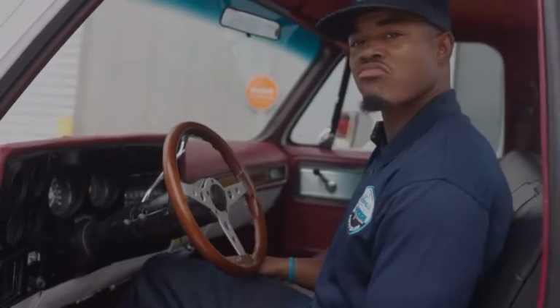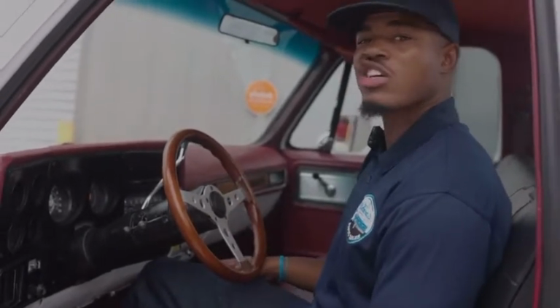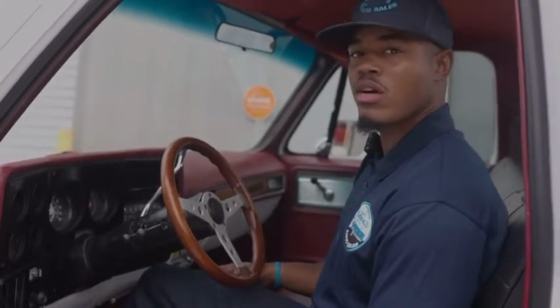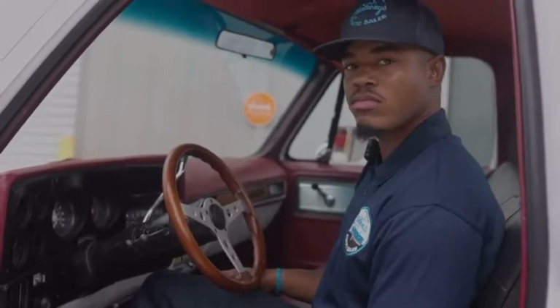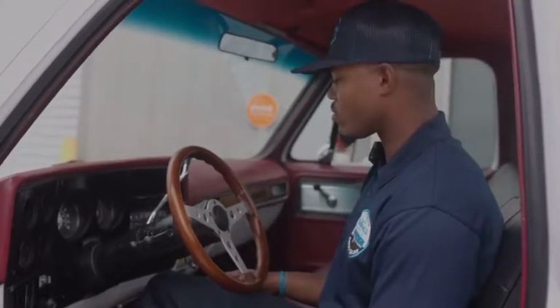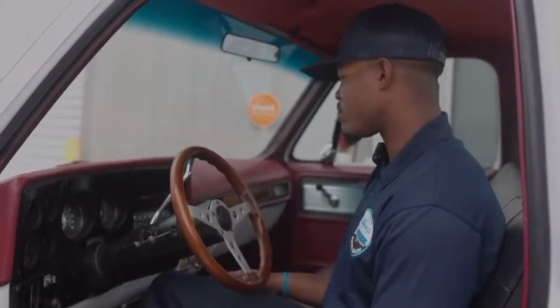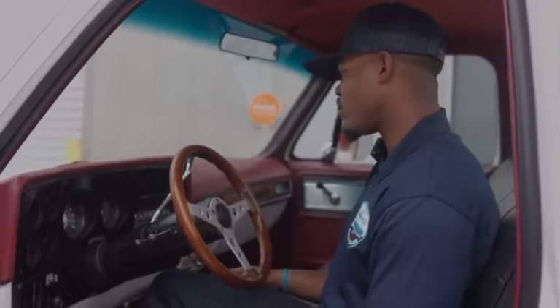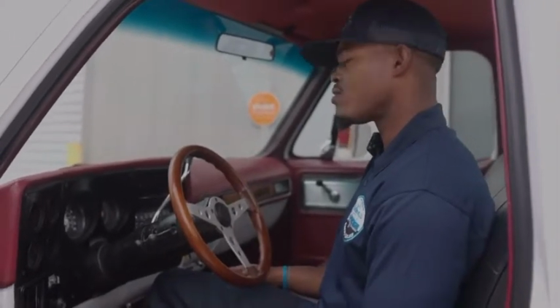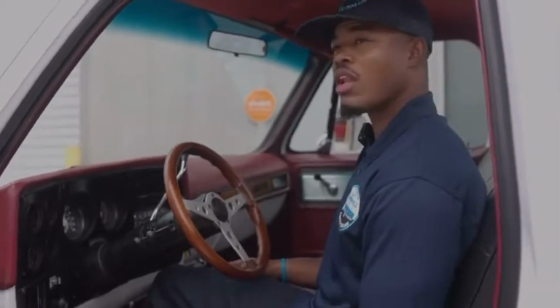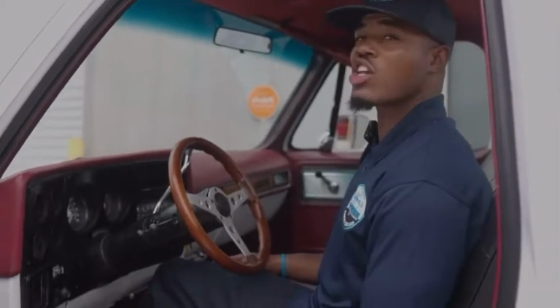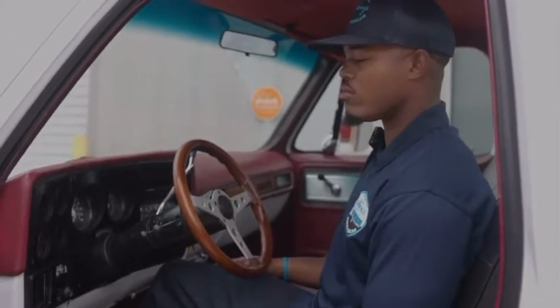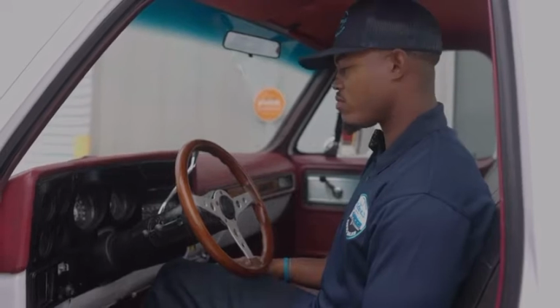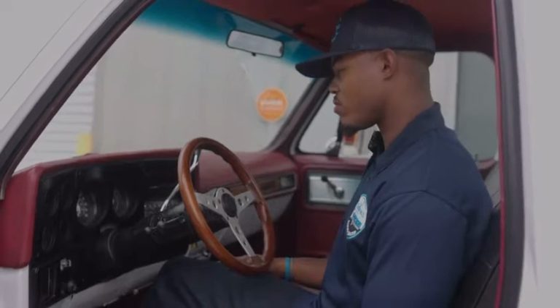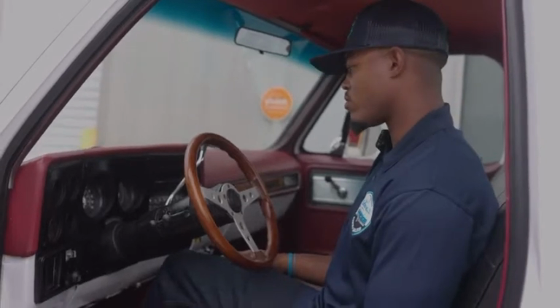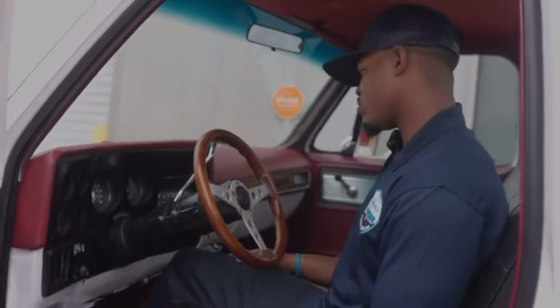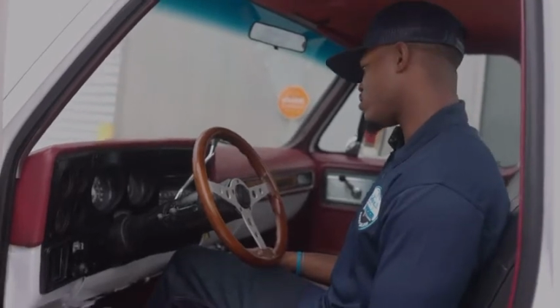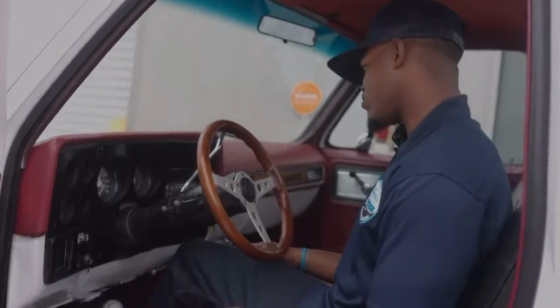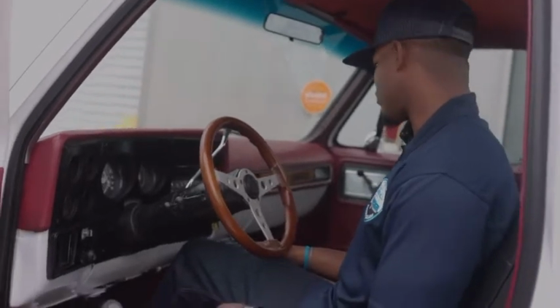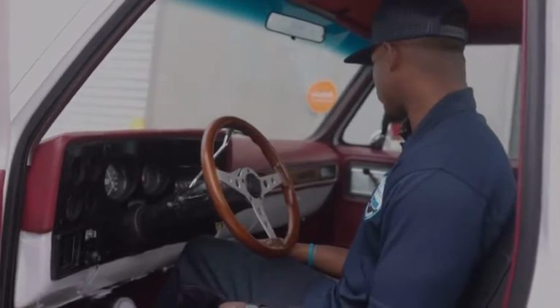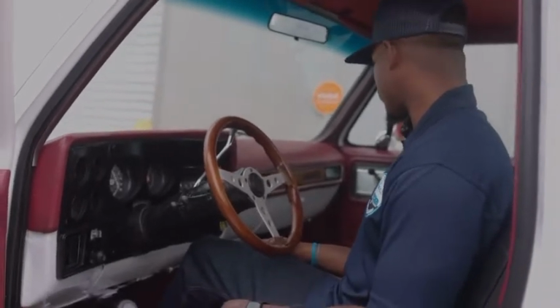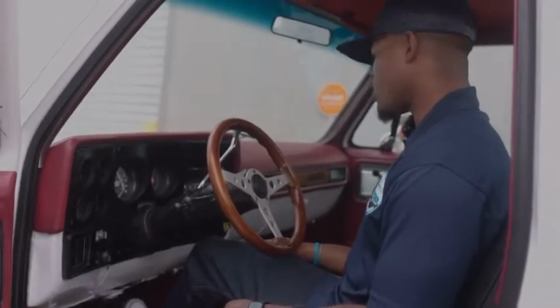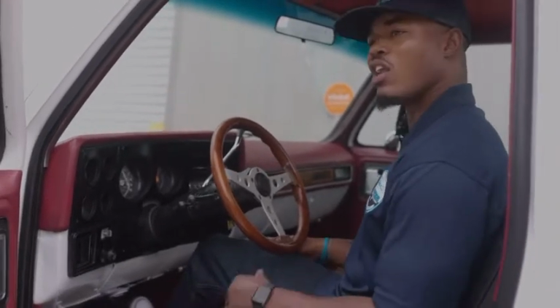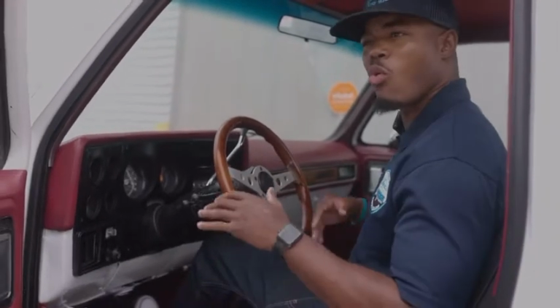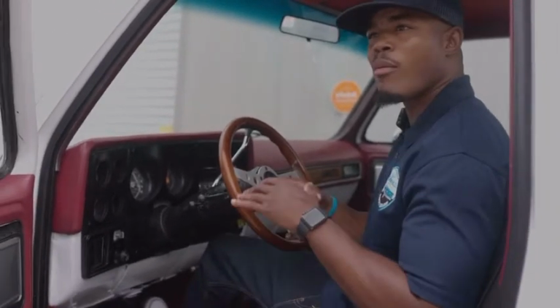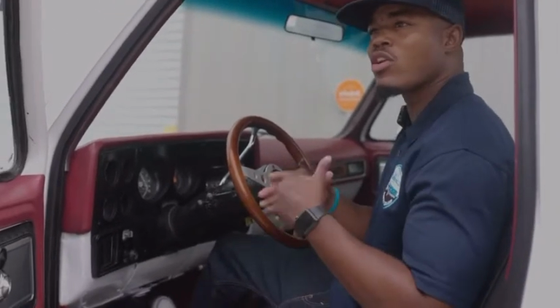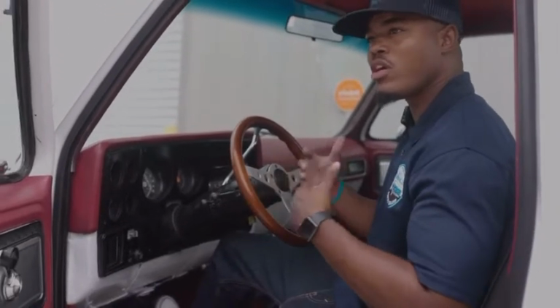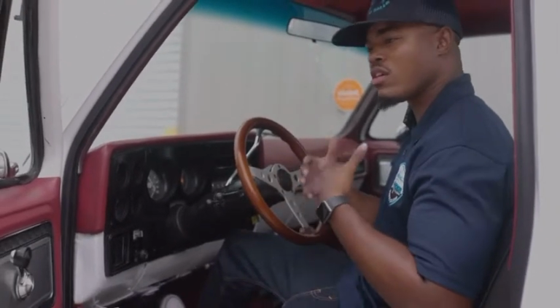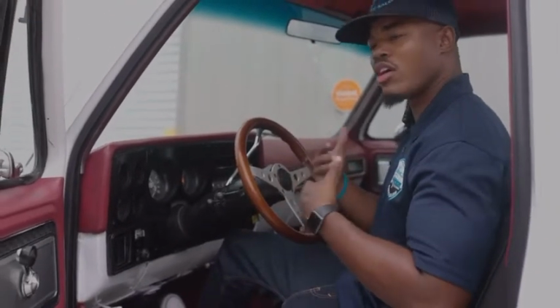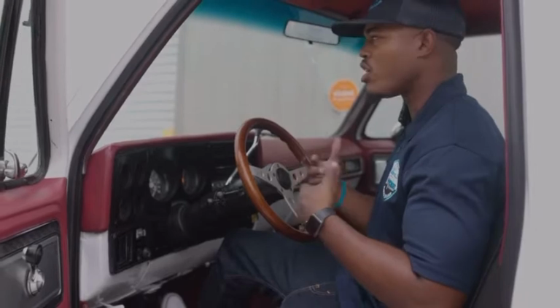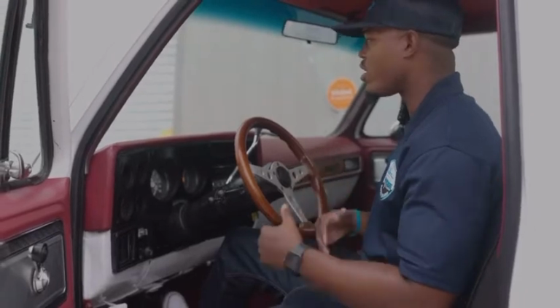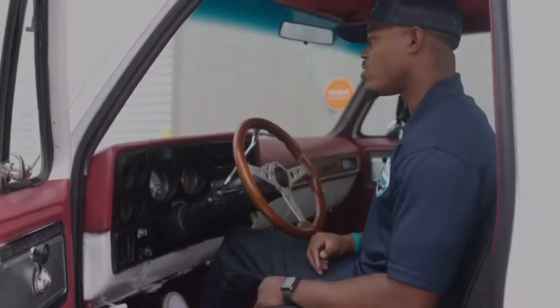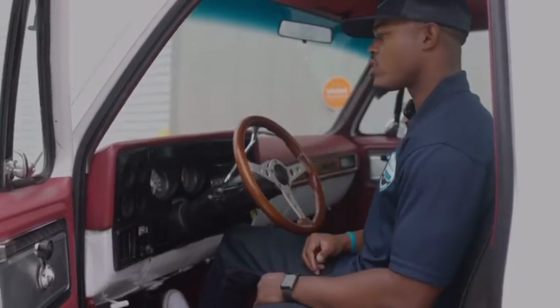Started like a champ. Let her warm up a little bit, let her feel it out.